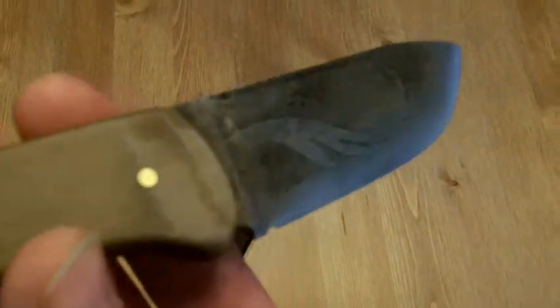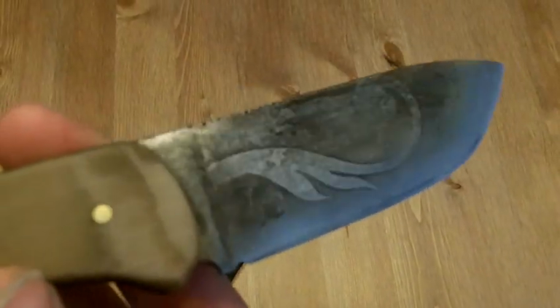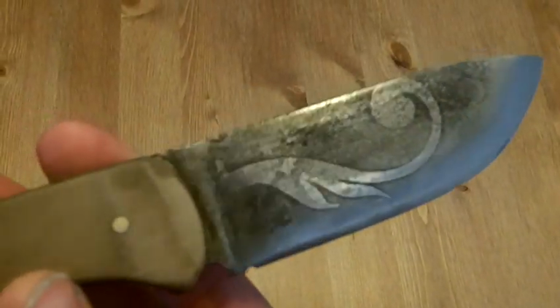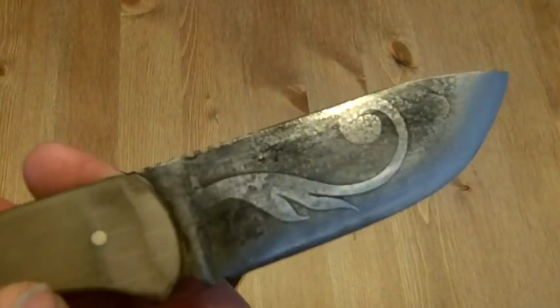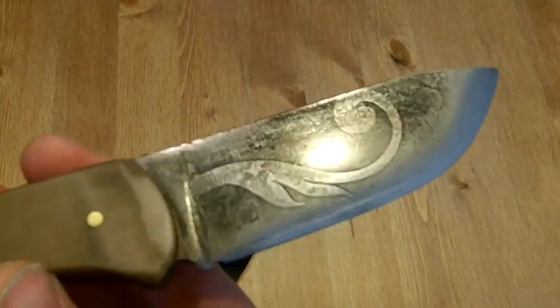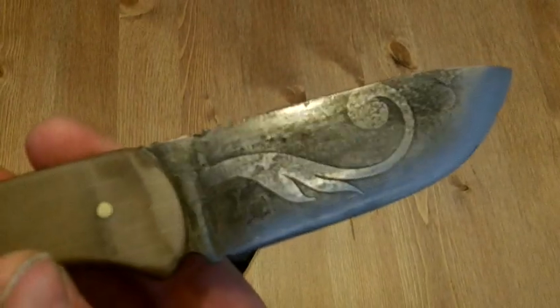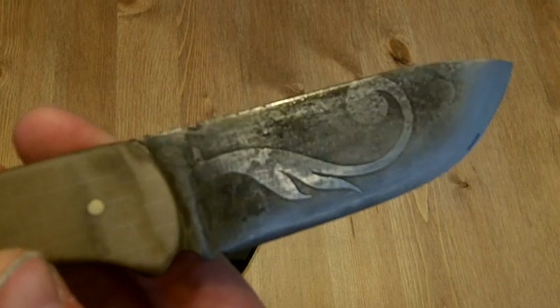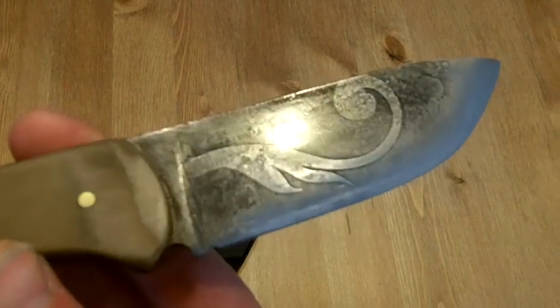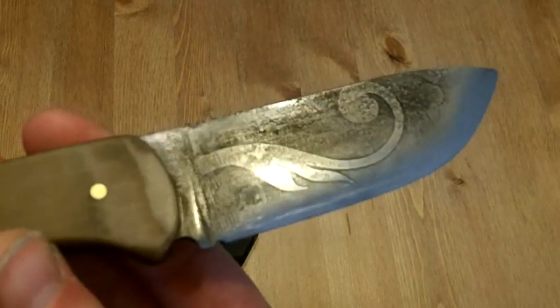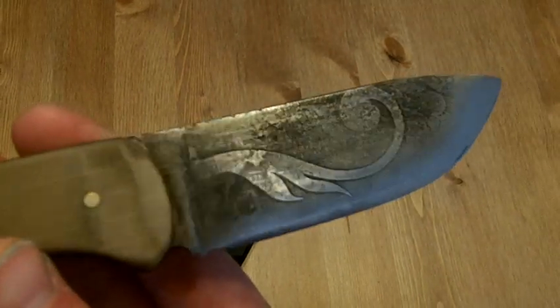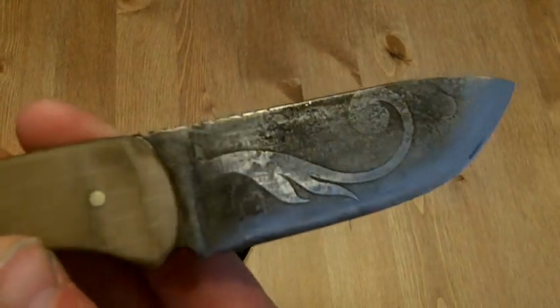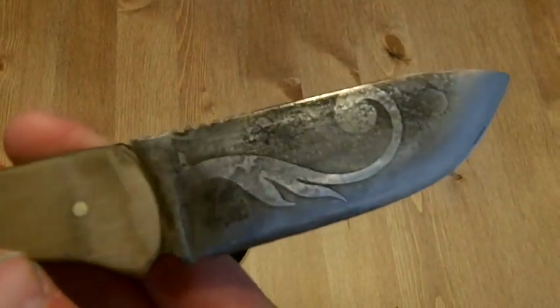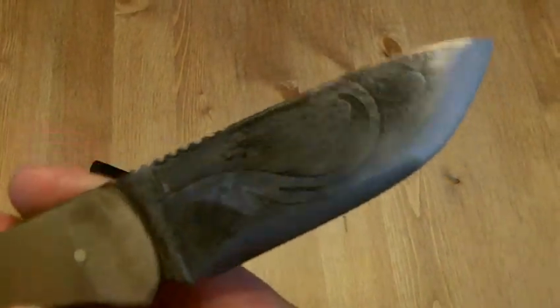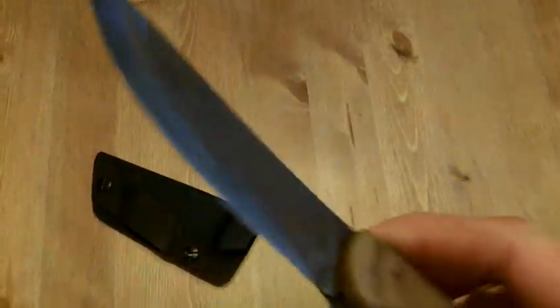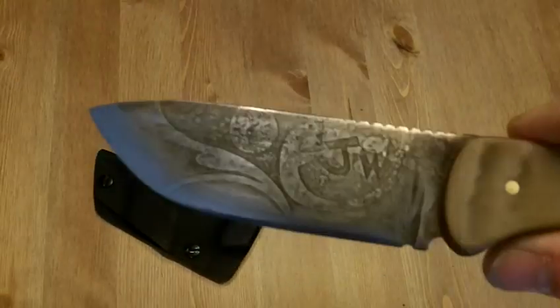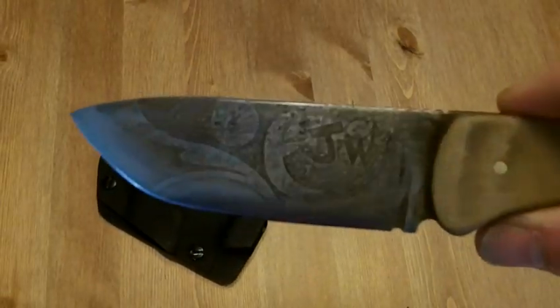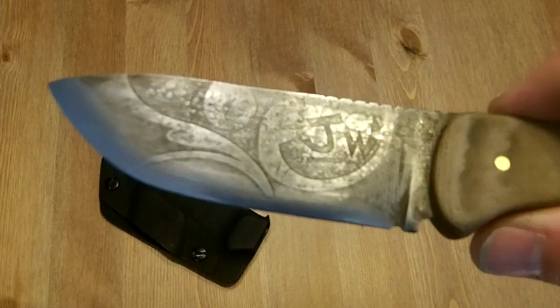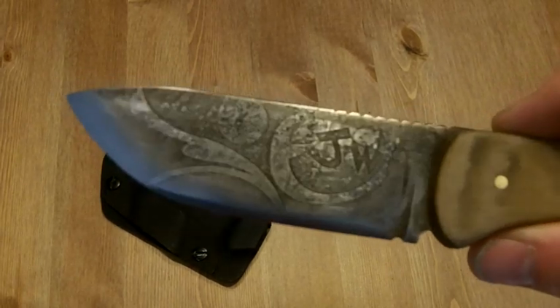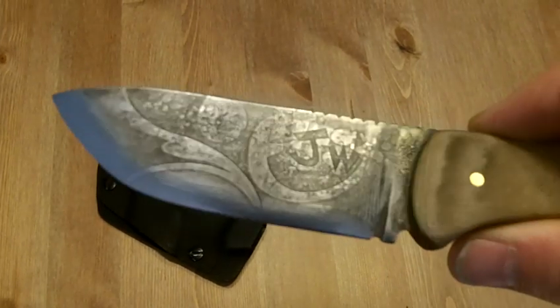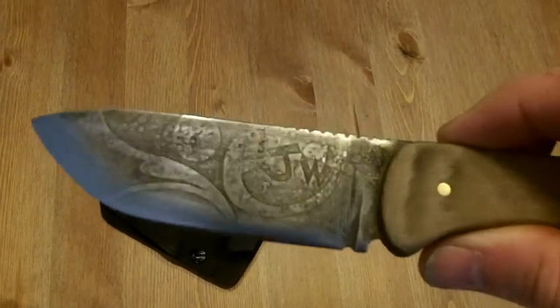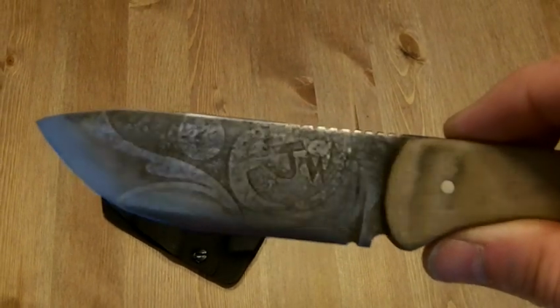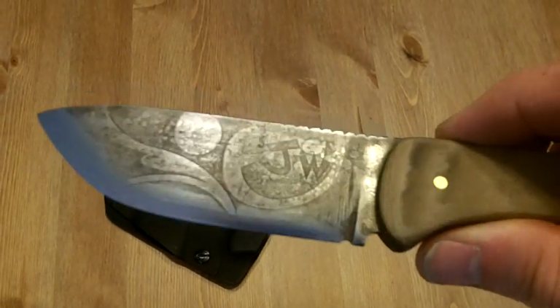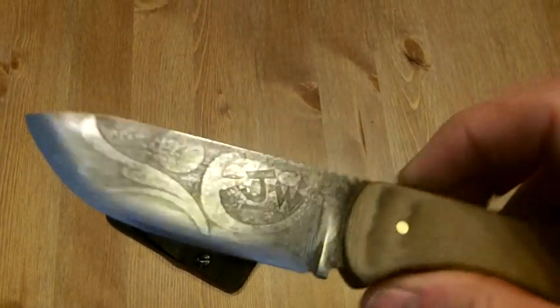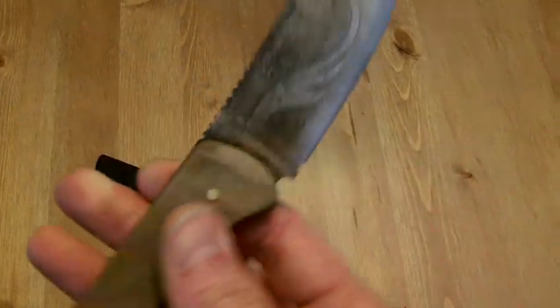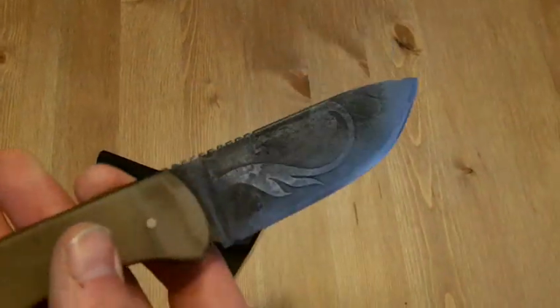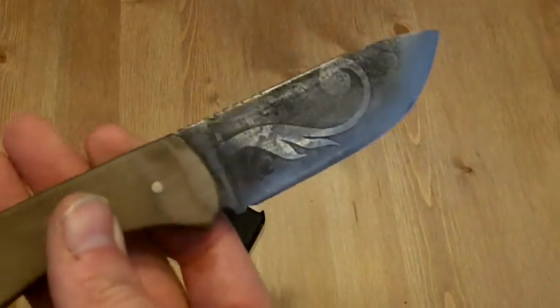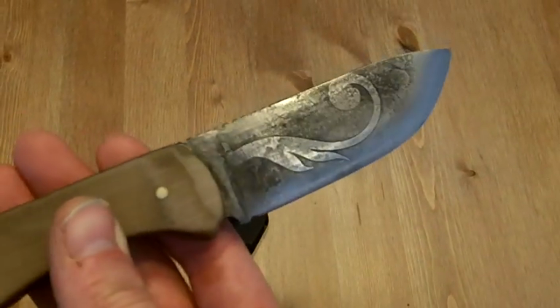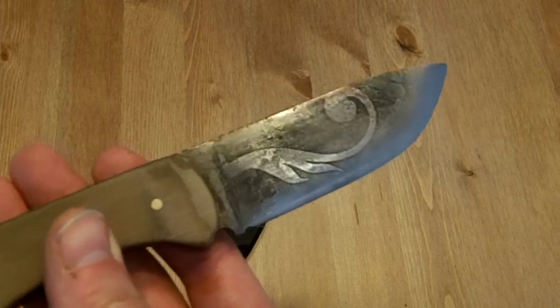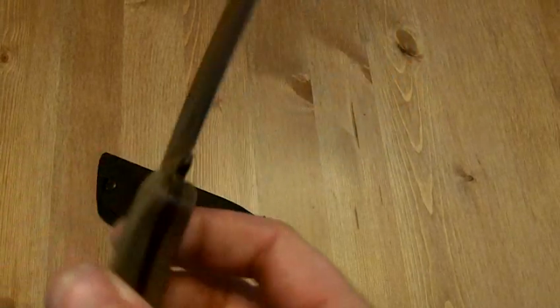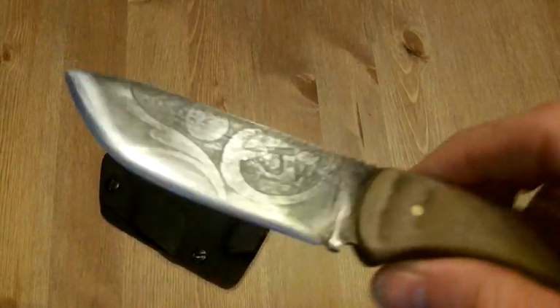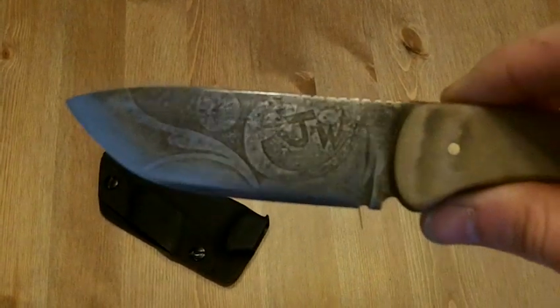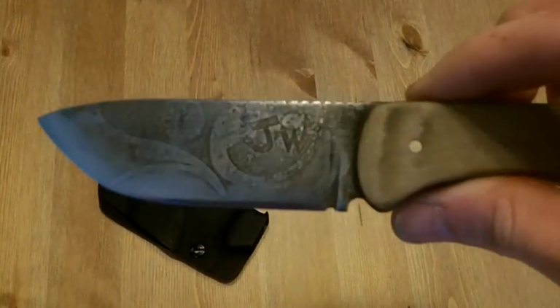Just got some vinyl die-cut decal stickers, stuck them on there and went ahead with the same etching method that I have in my how-to-etch-steel video. Just wanted to give it a little pizzazz, give it a little more character. And it was just fun to do.